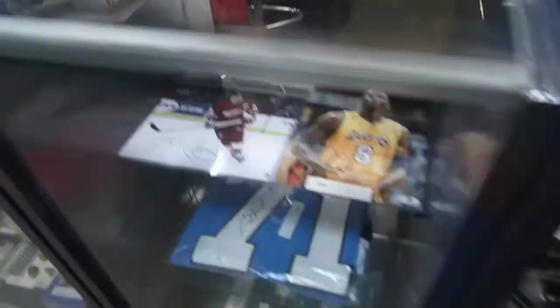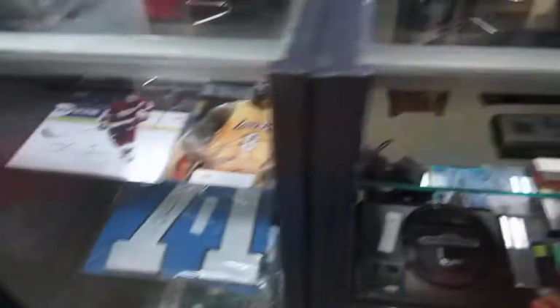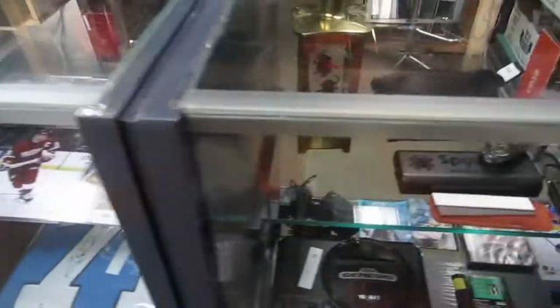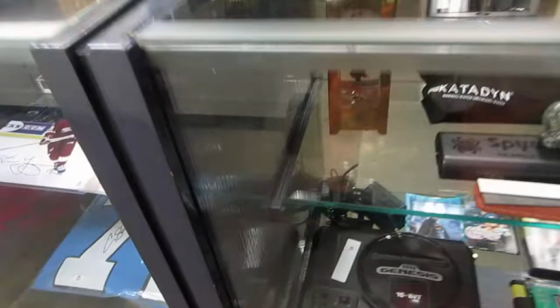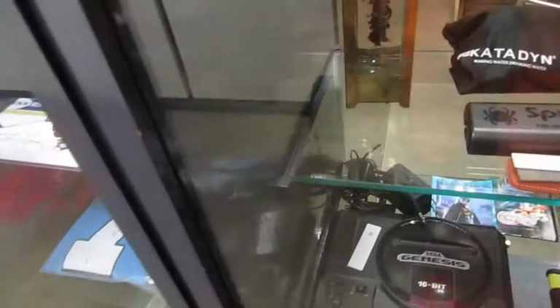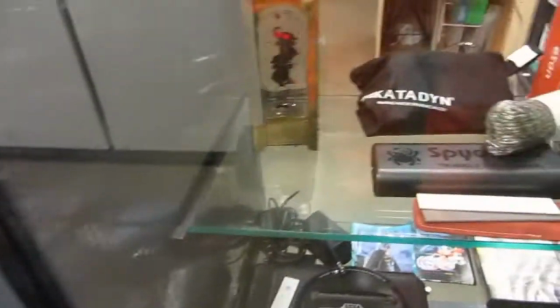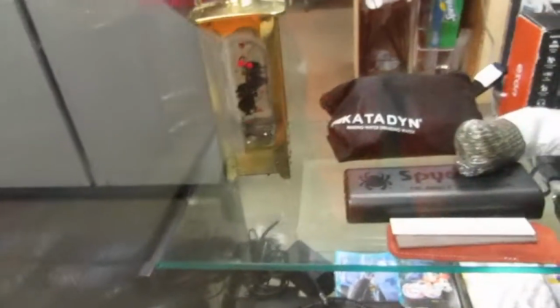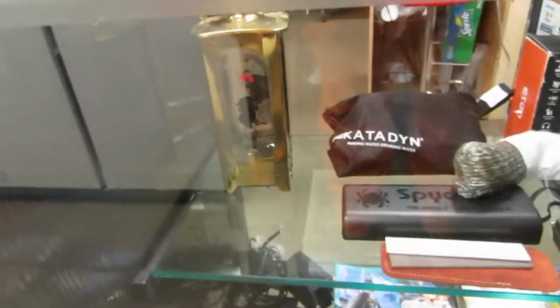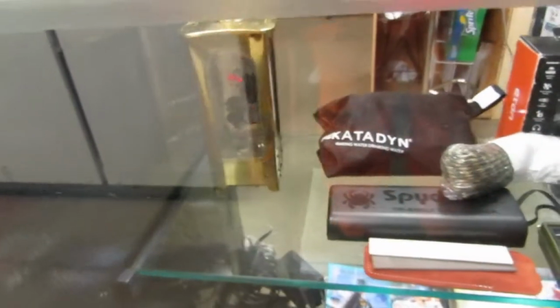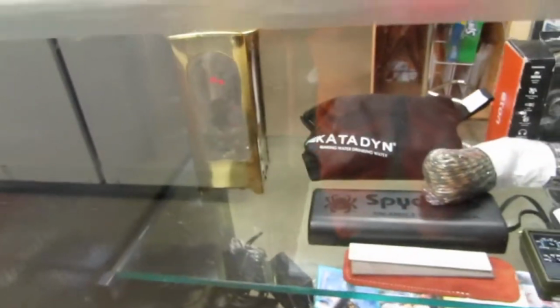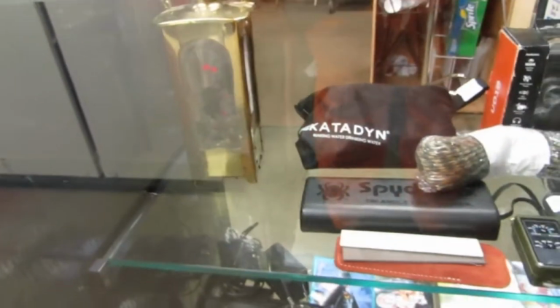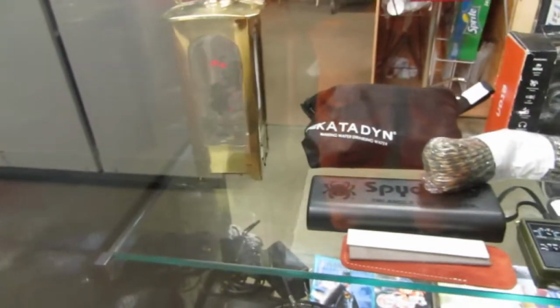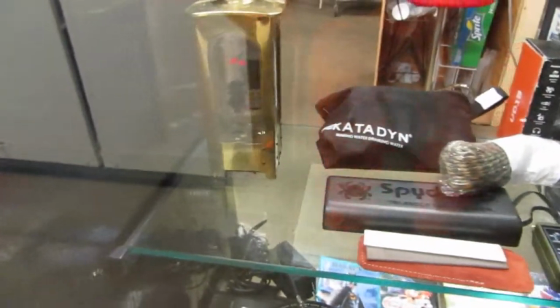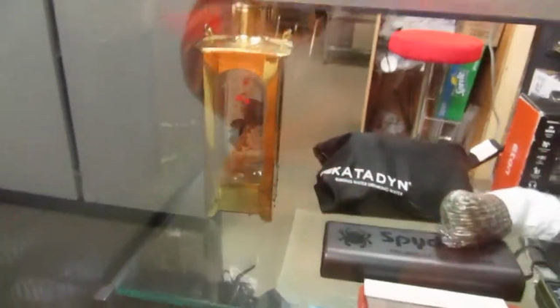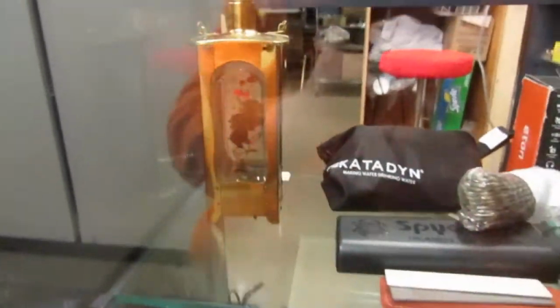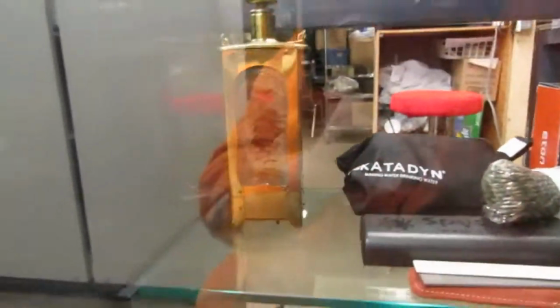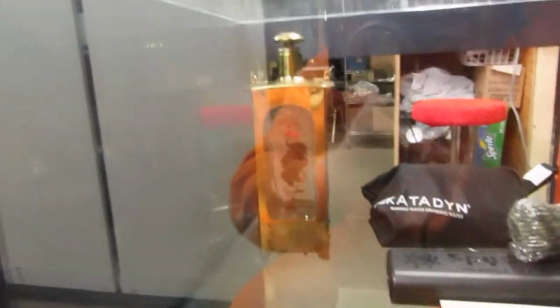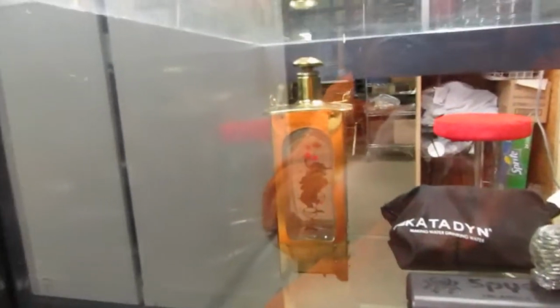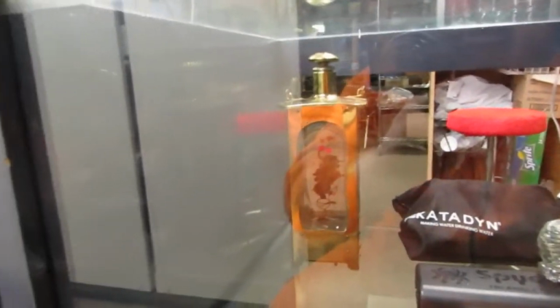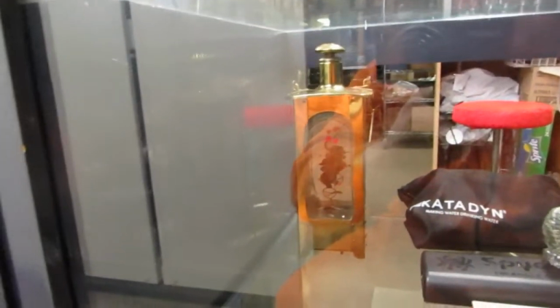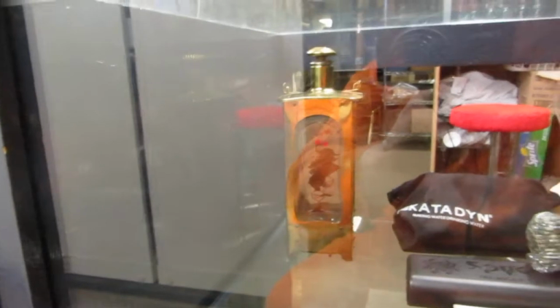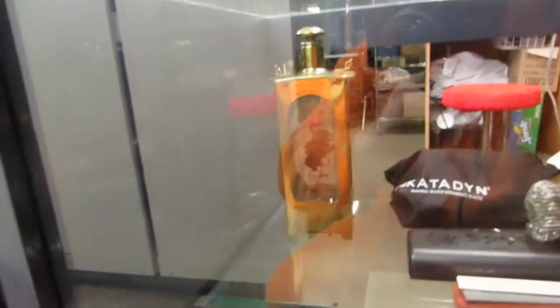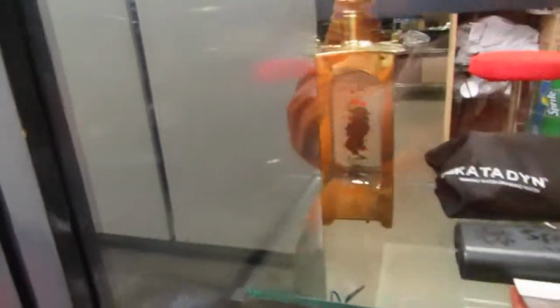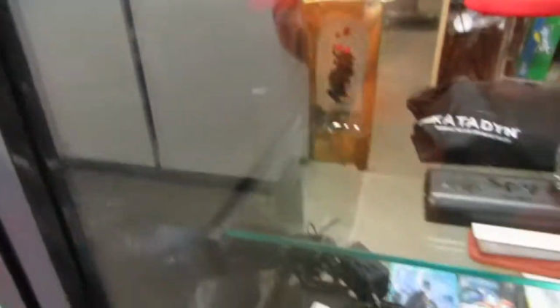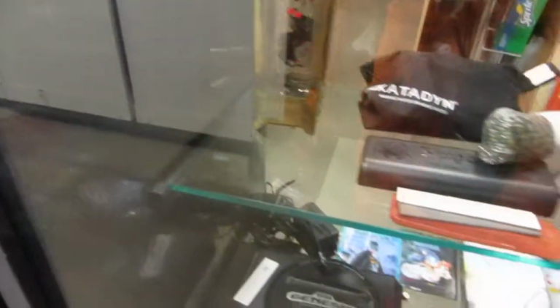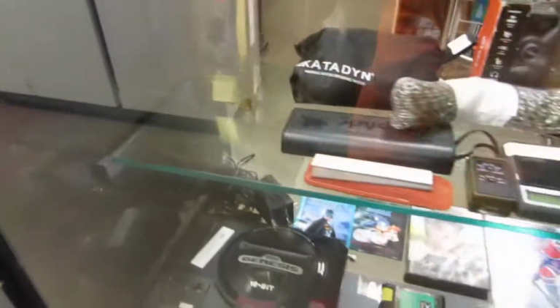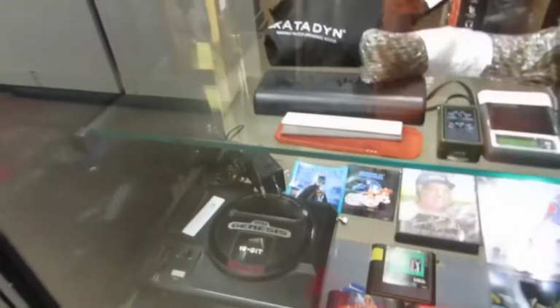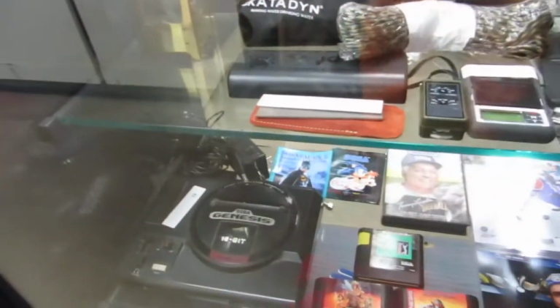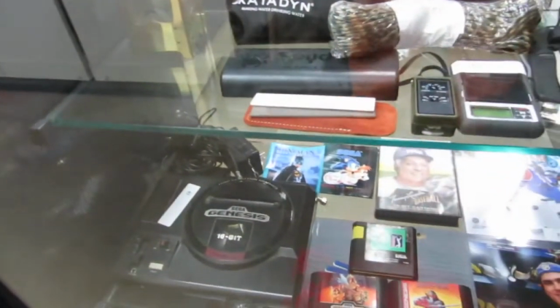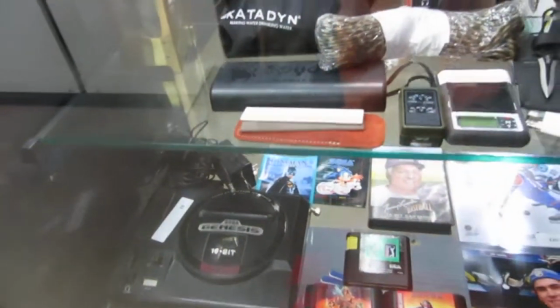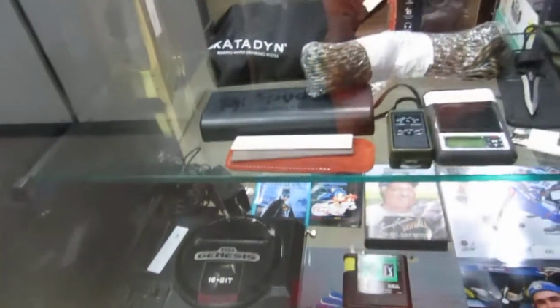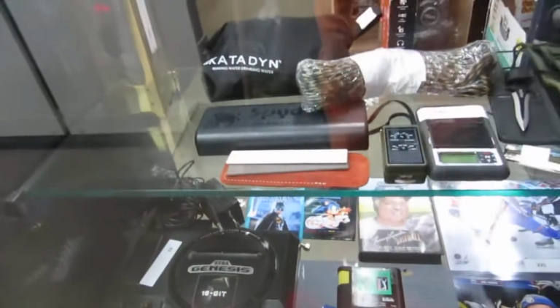We've got a cool 1930s elephant decanter — this is a music box decanter. Really cool. We also have some survival gear.